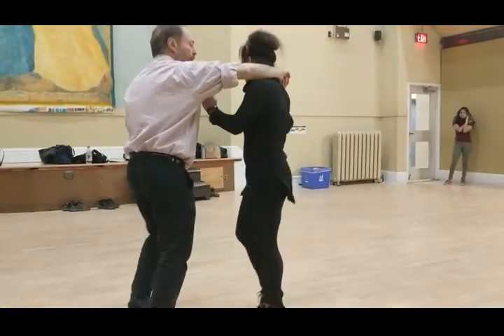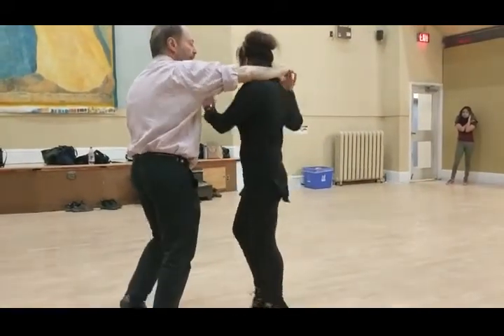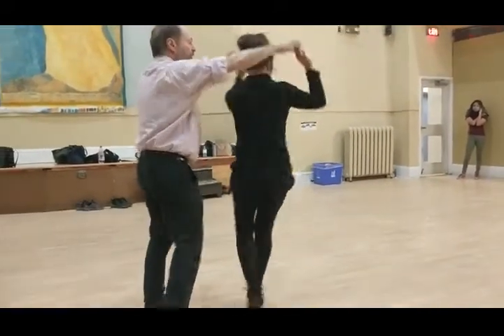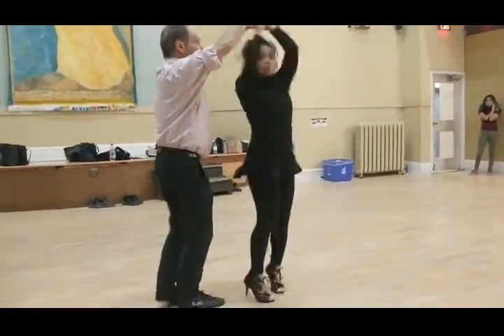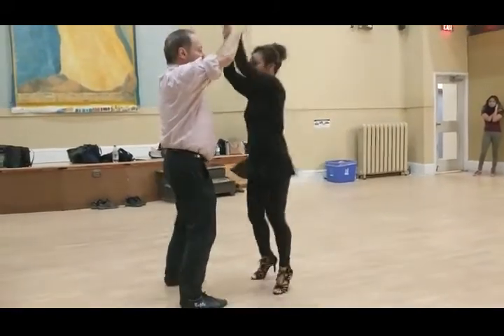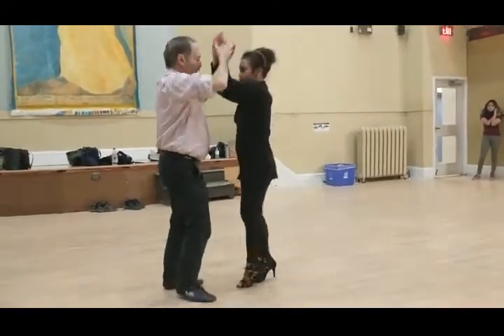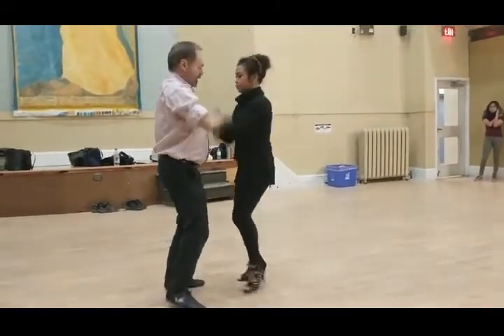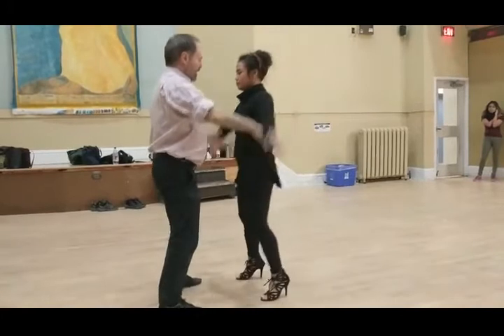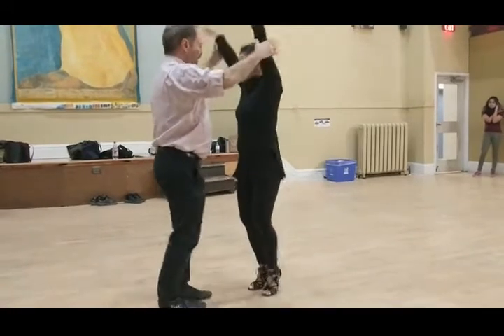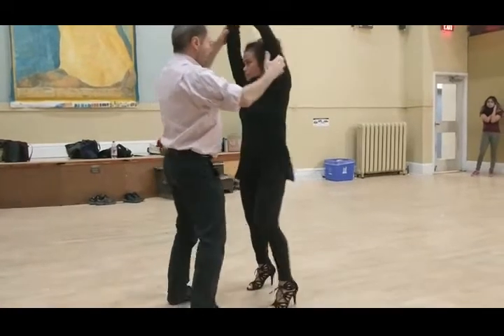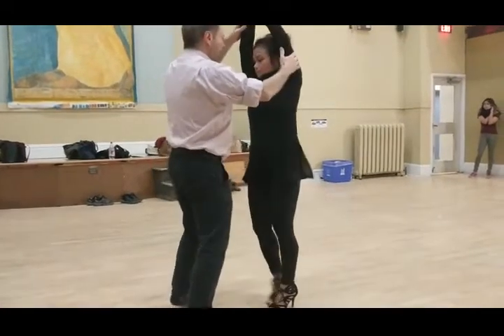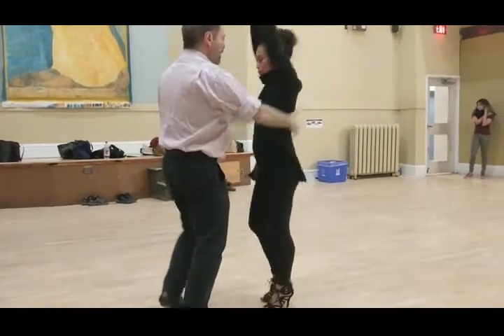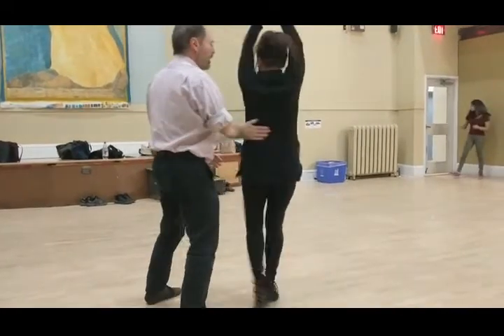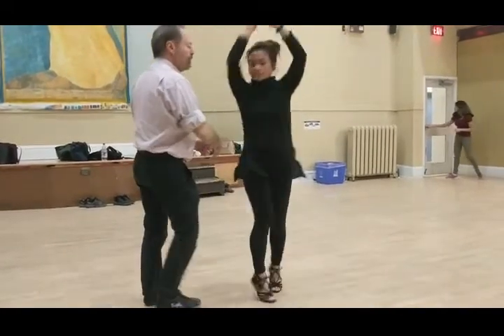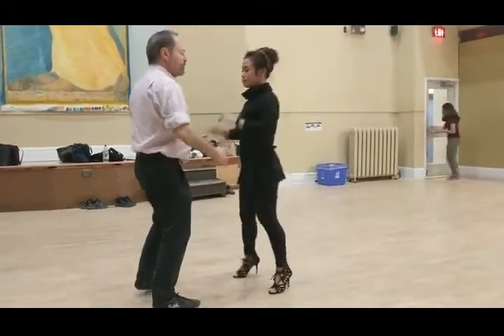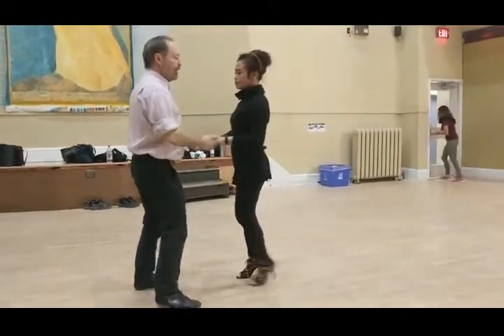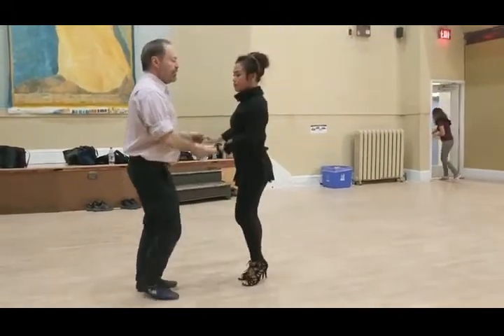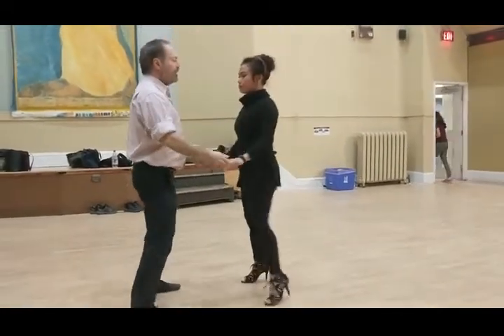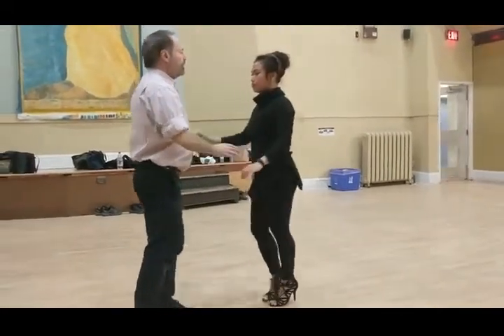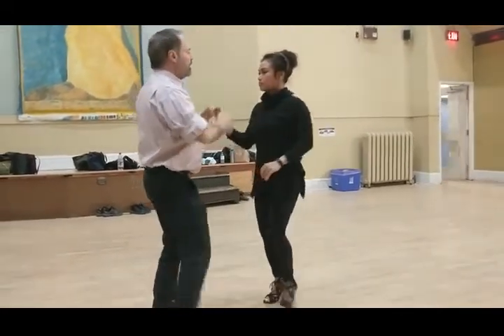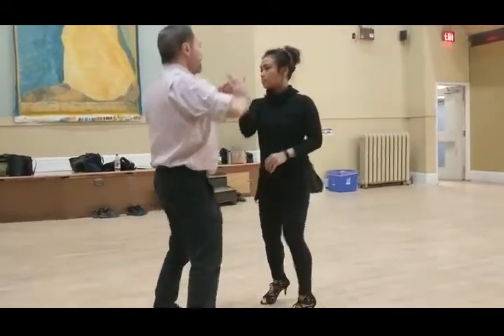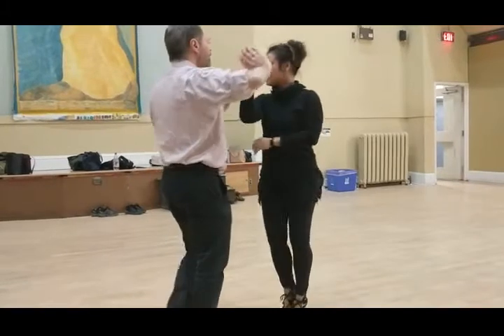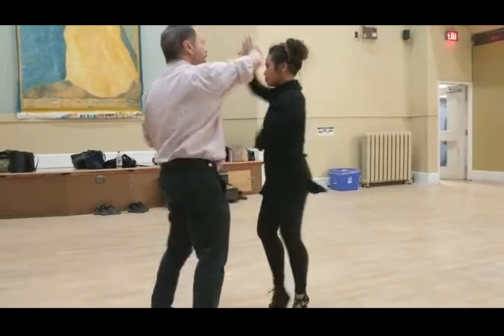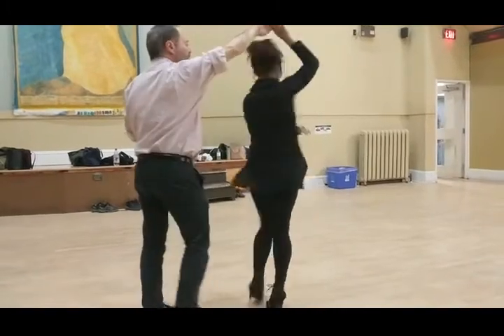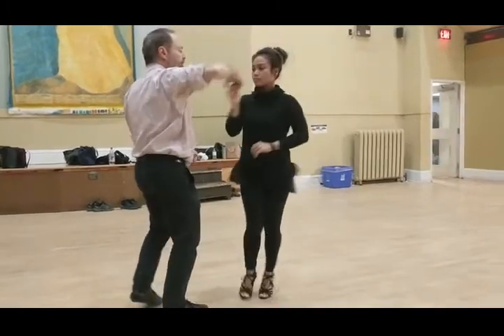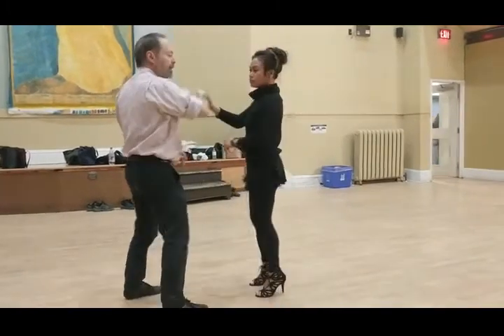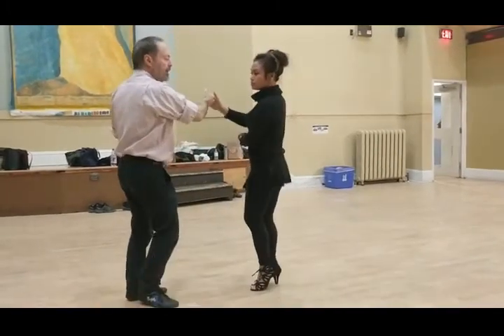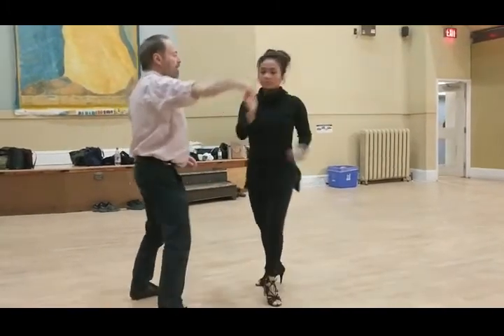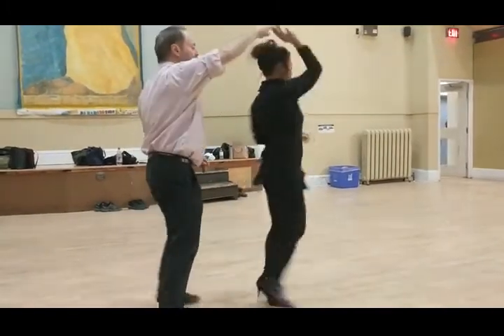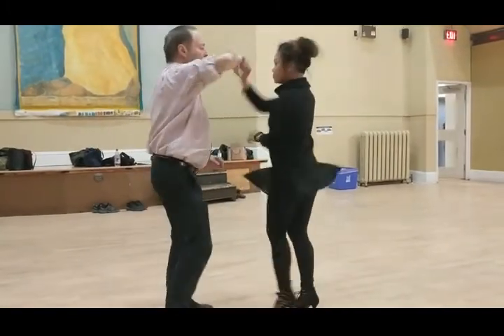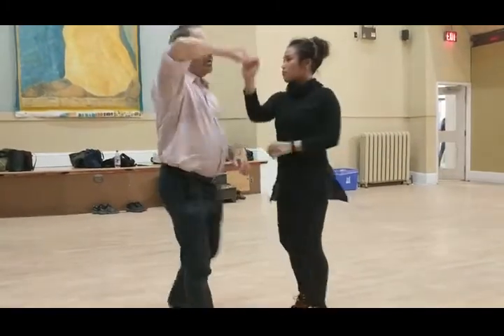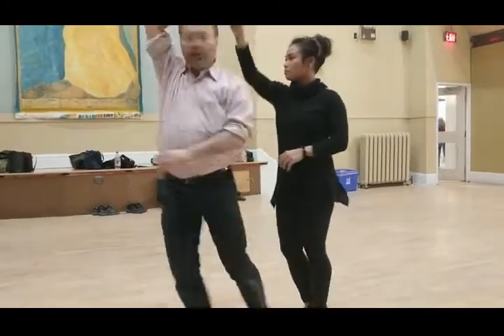Face the partner, hands up, we go down and up, spin, spin, spin, spin at basic, to change hands, outside turn for the follower, inside turn.